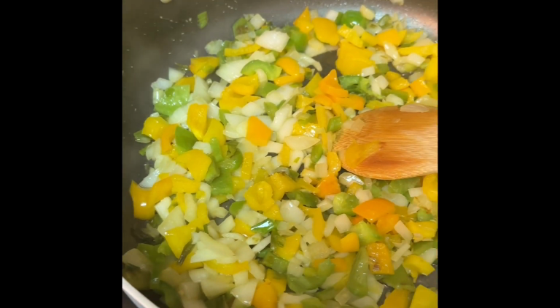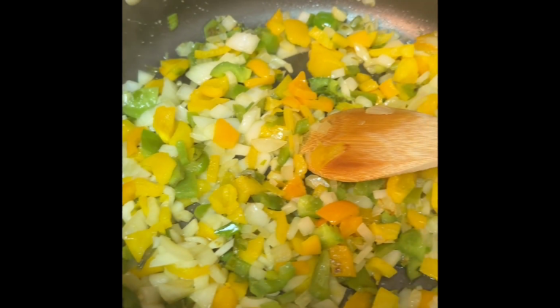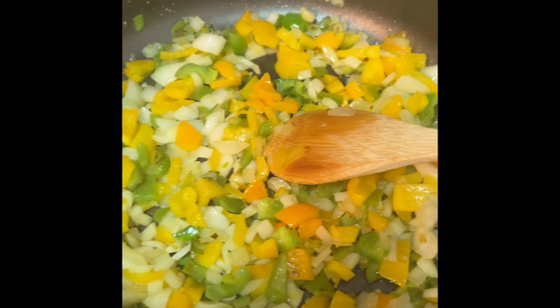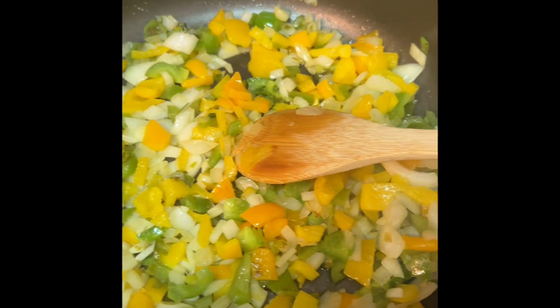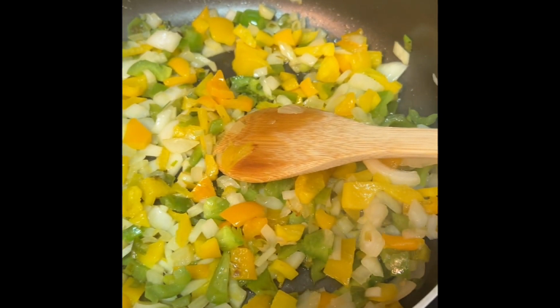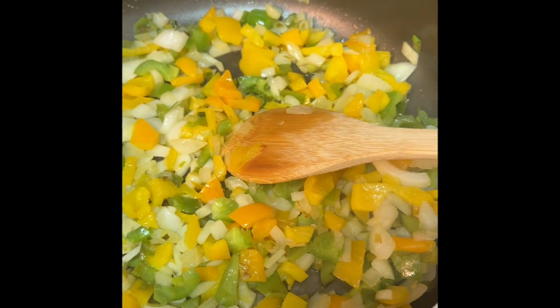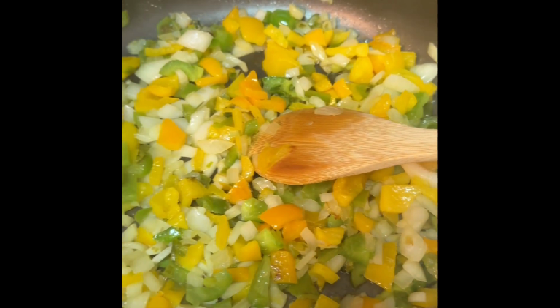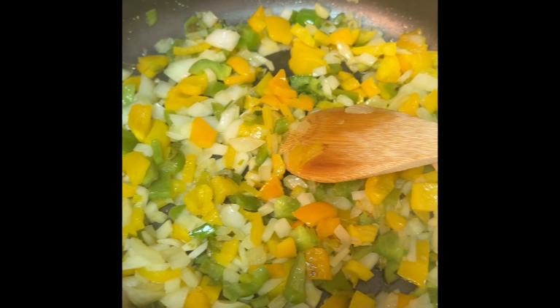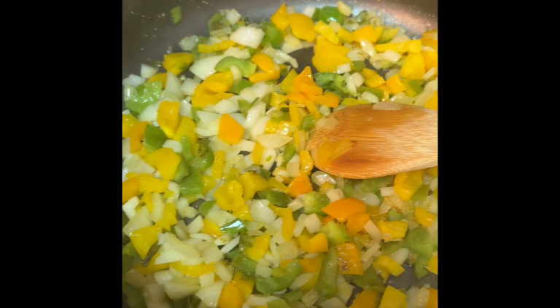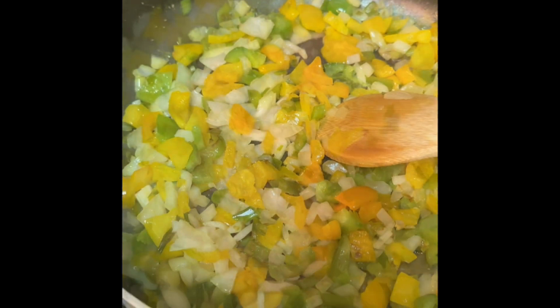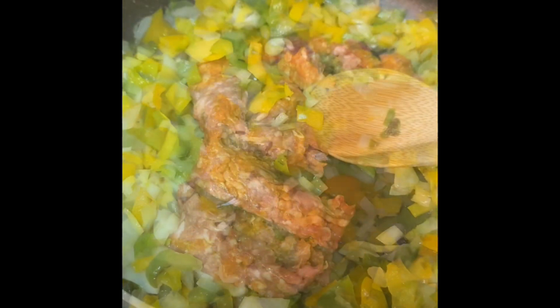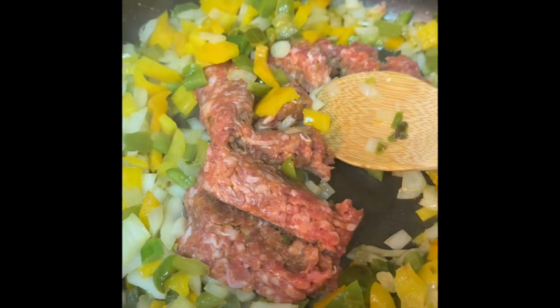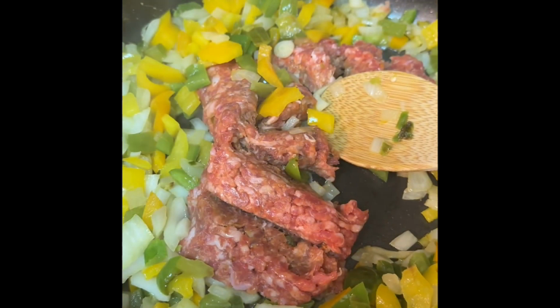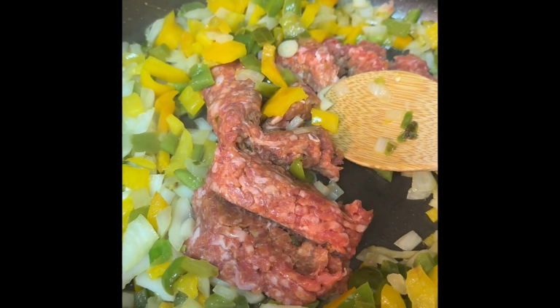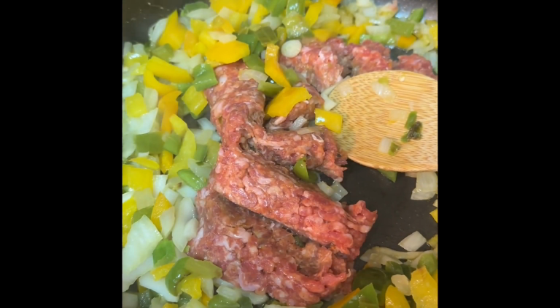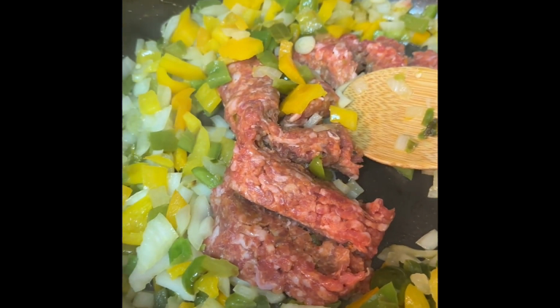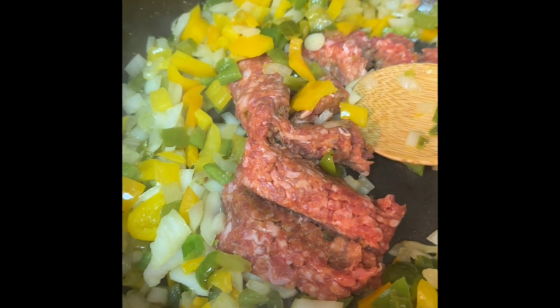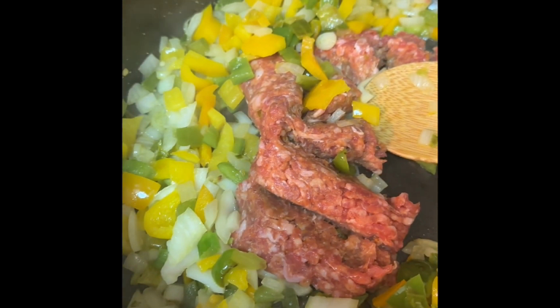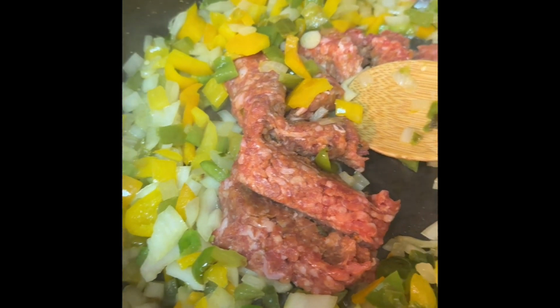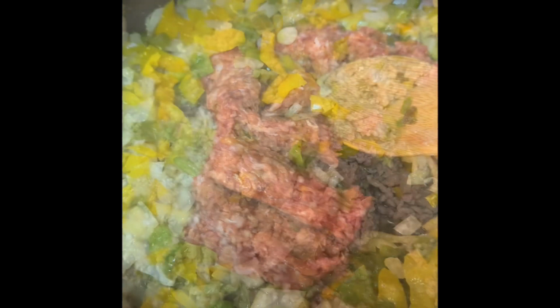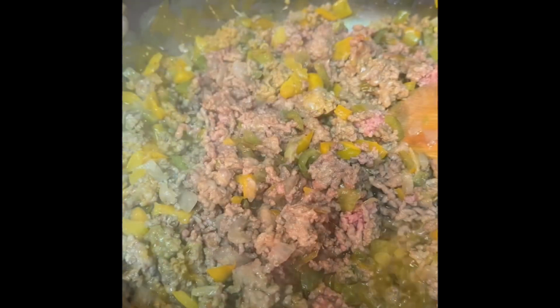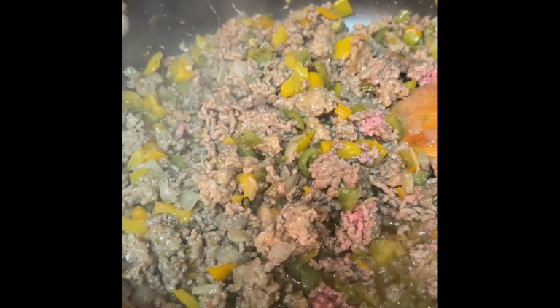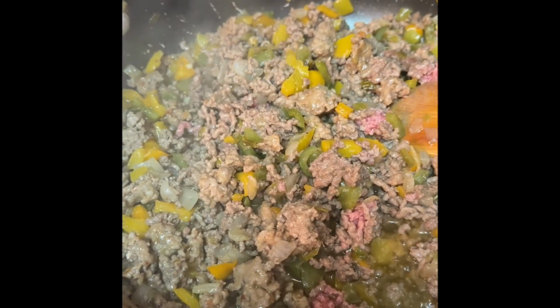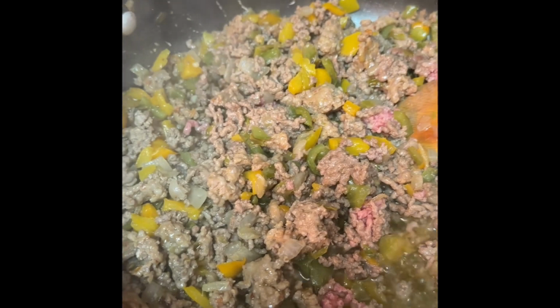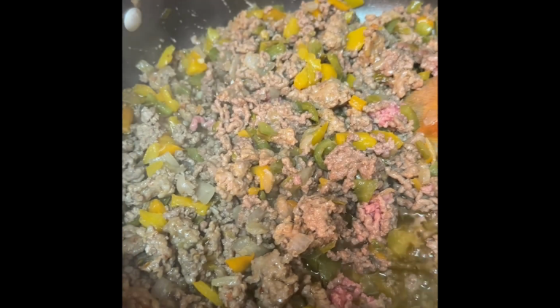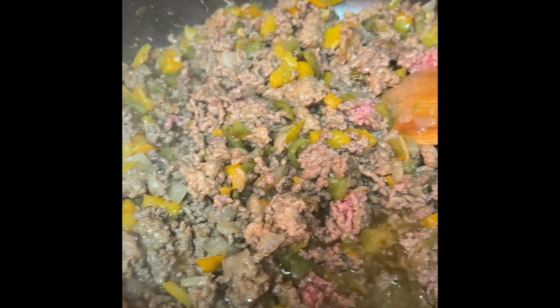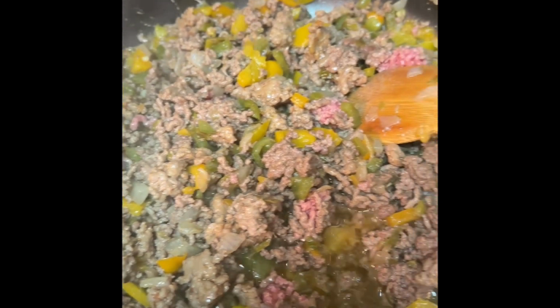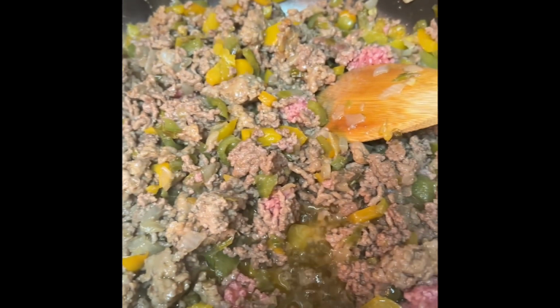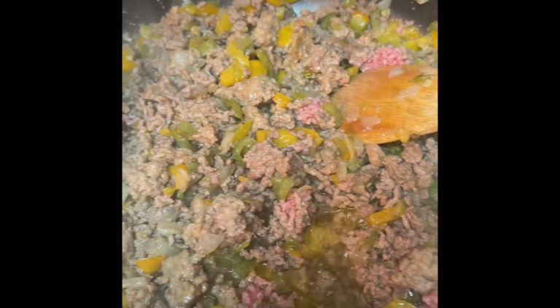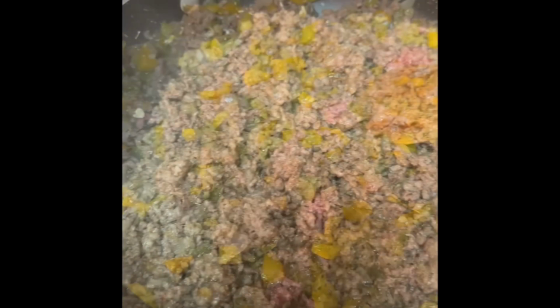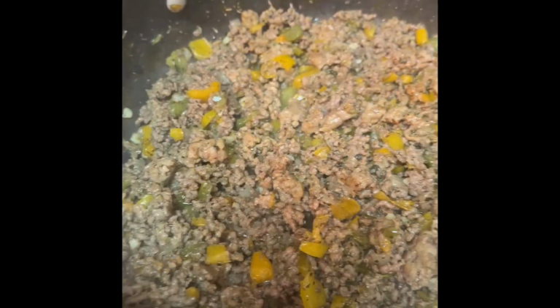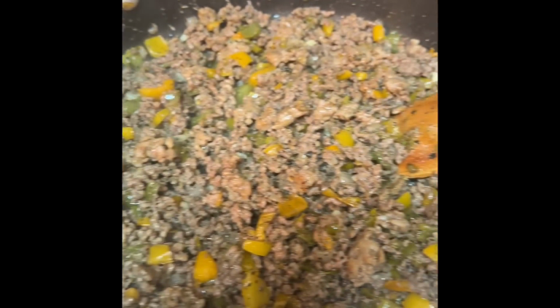Sauté some onions, bell peppers, and scallions in a pan. Mix some Italian sausages in the pan. Add your ground beef or ground sausage. Add your seasonings.